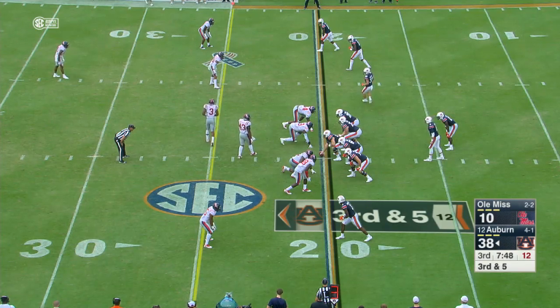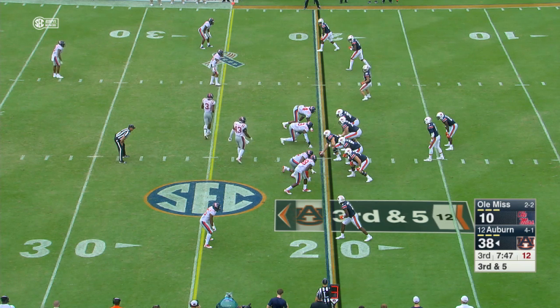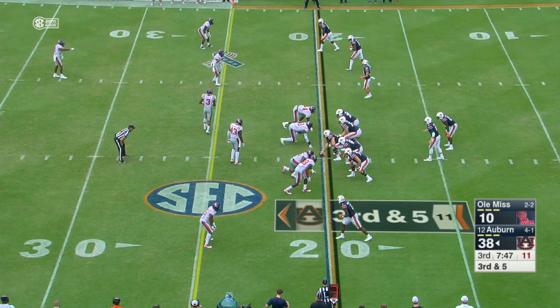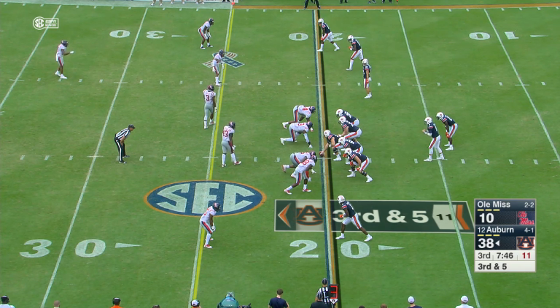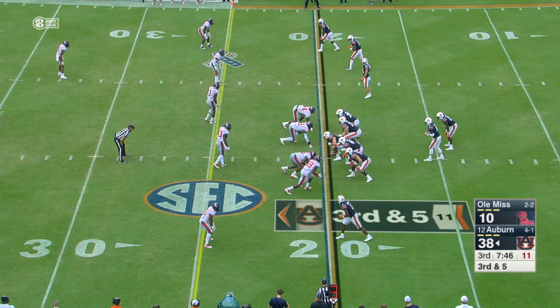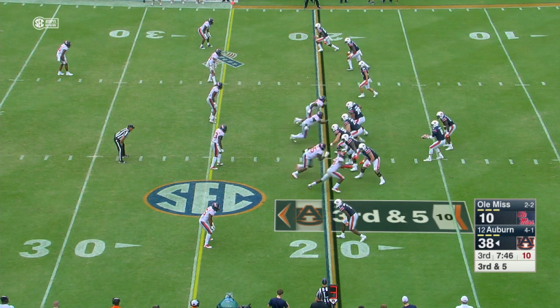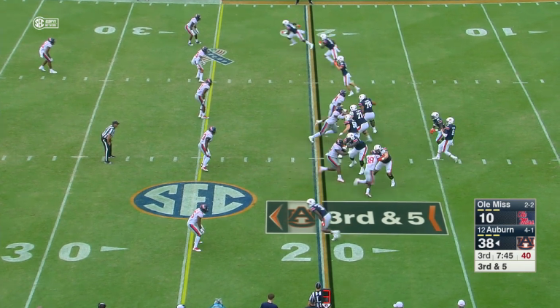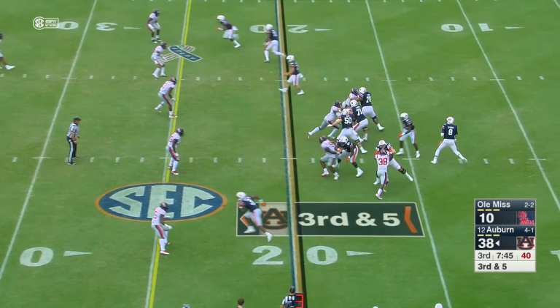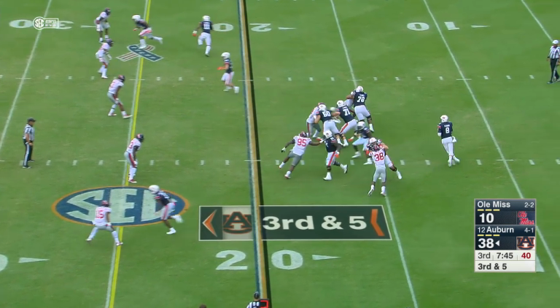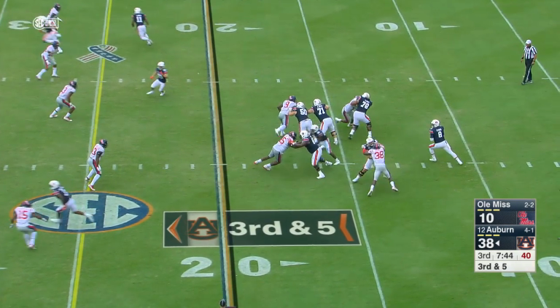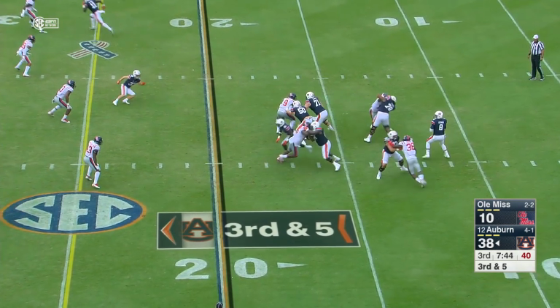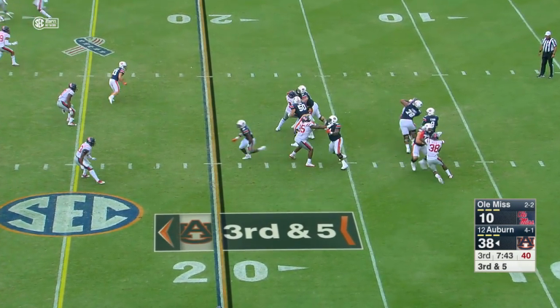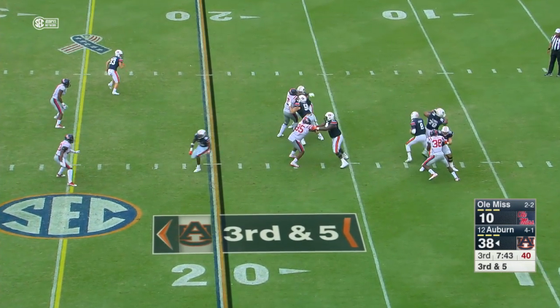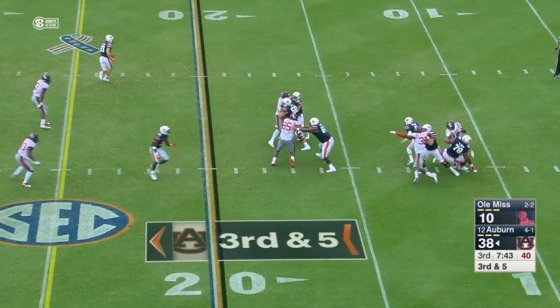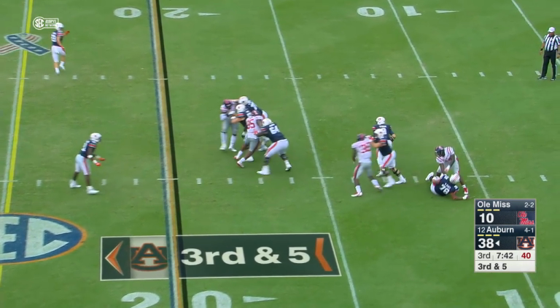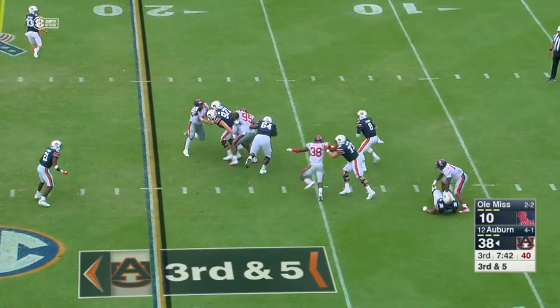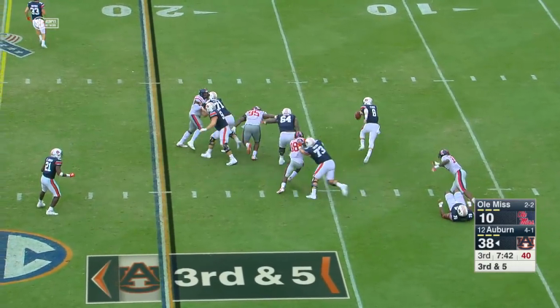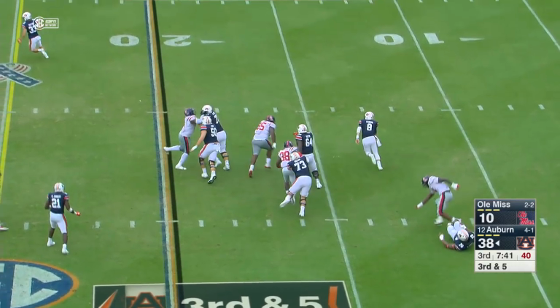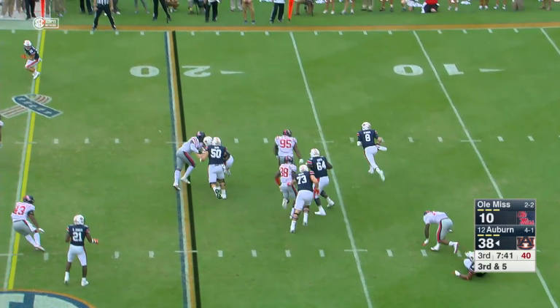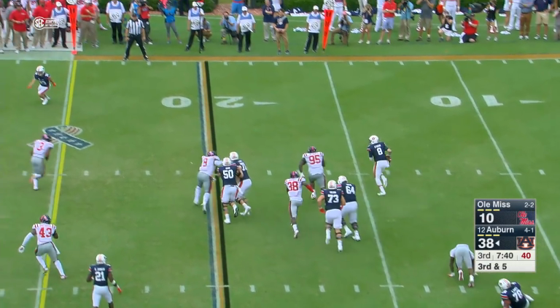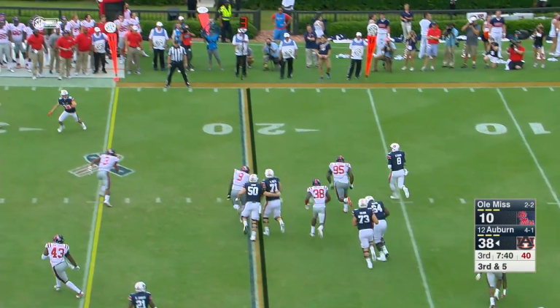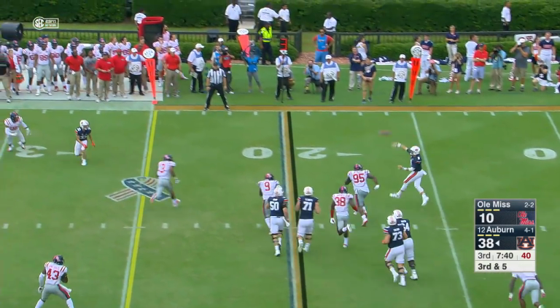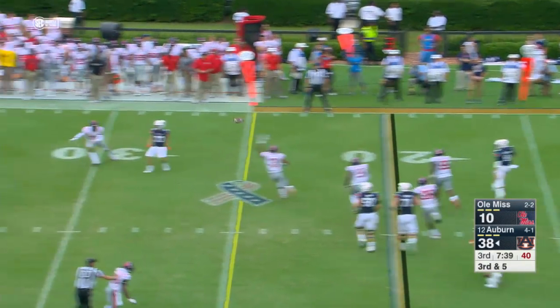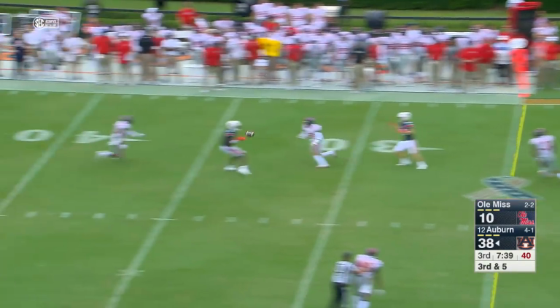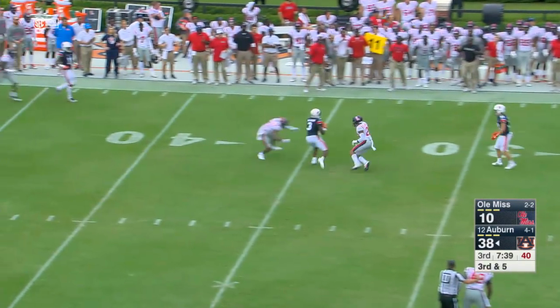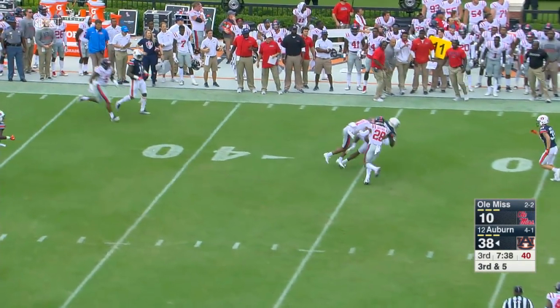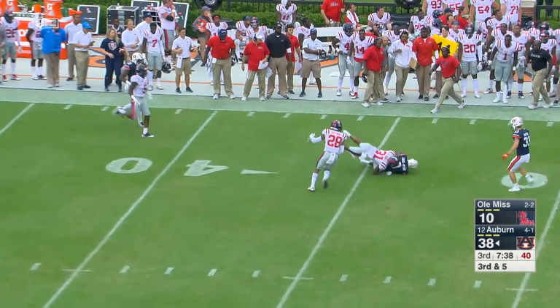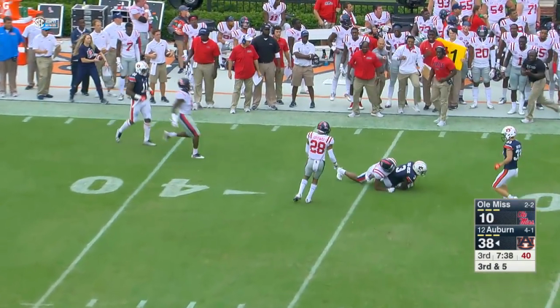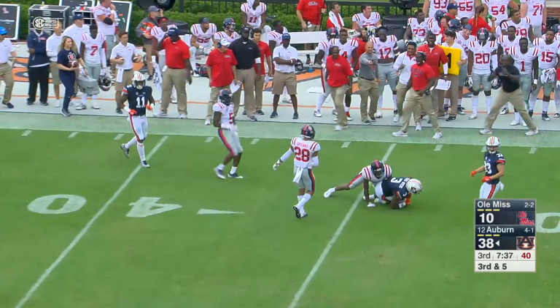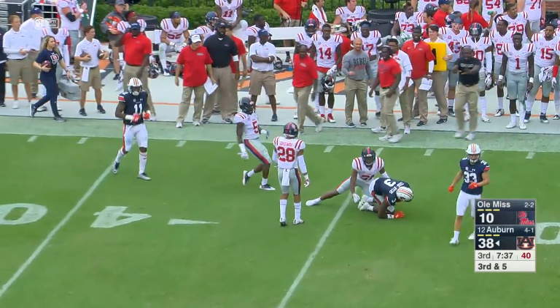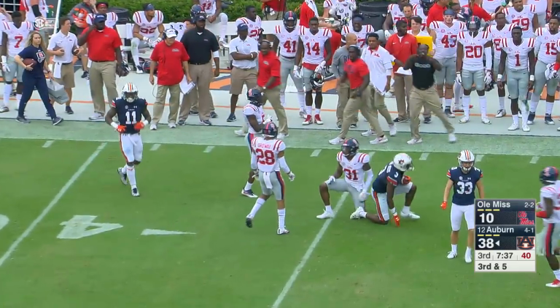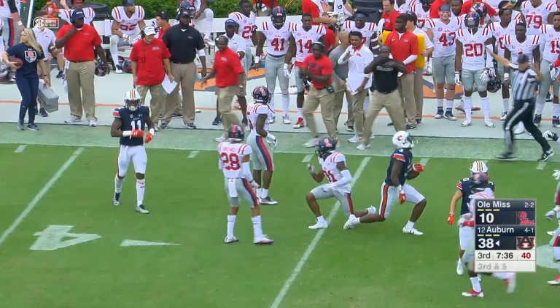Three receivers on that side now. Stidham stands in the pocket, hit, breaks free, rolling right, fires, finds a man — caught. Nate Craig Myers, first down at the 34.